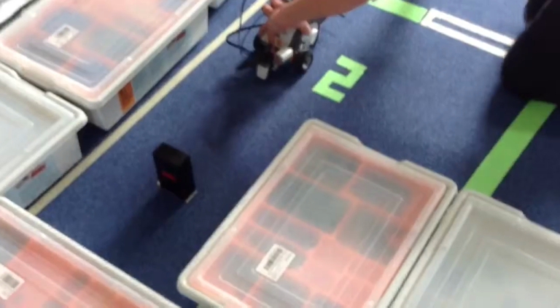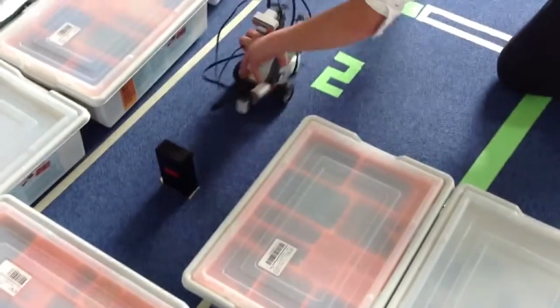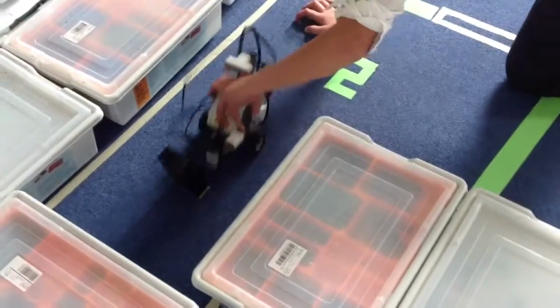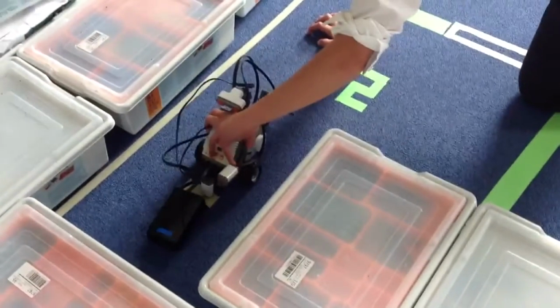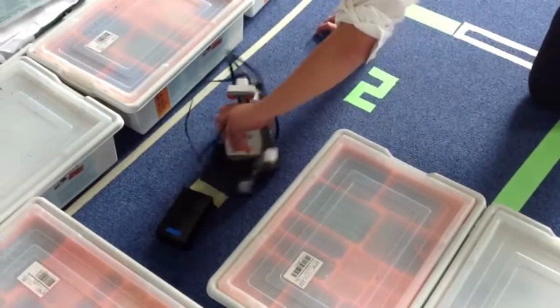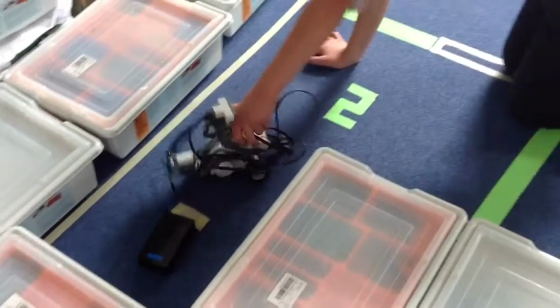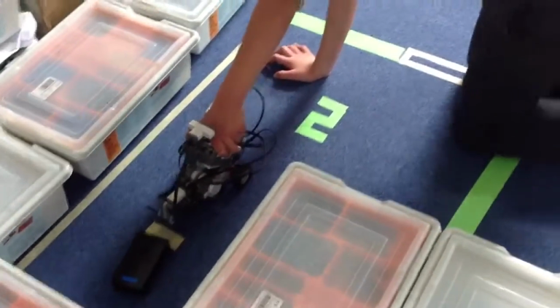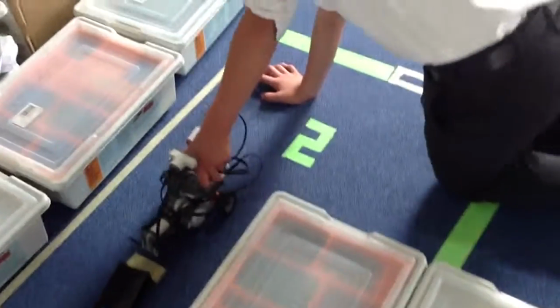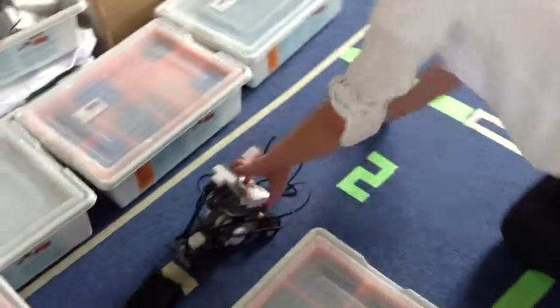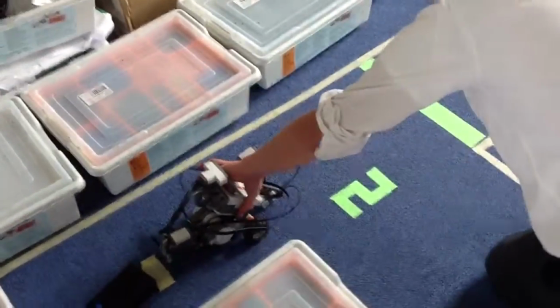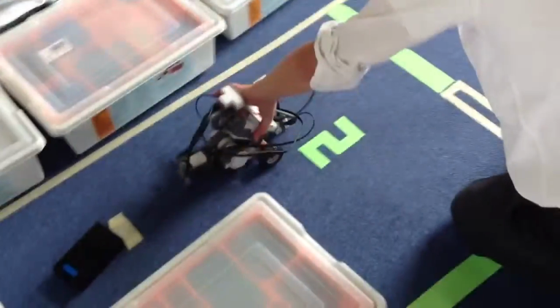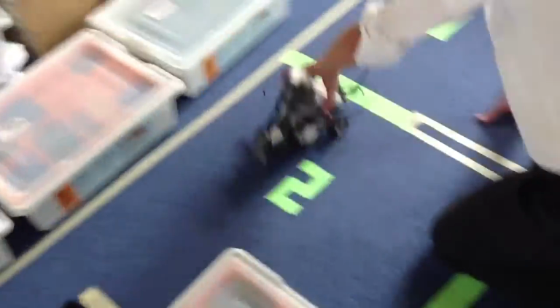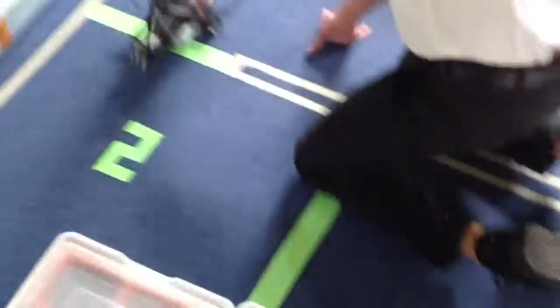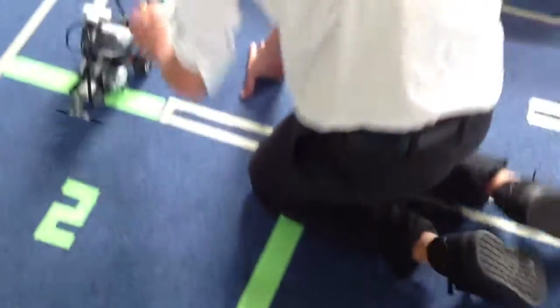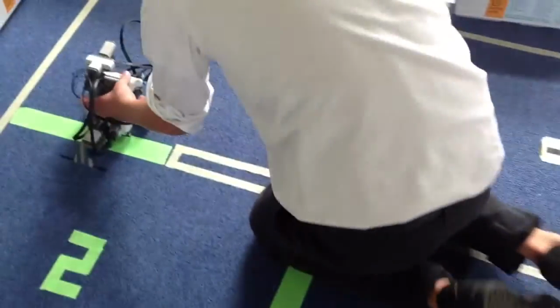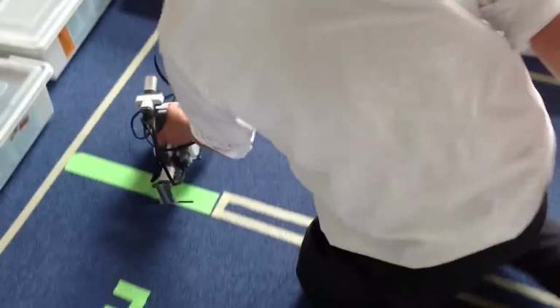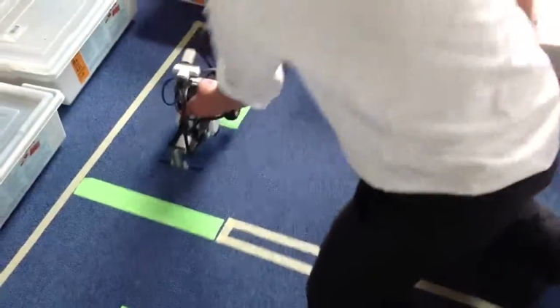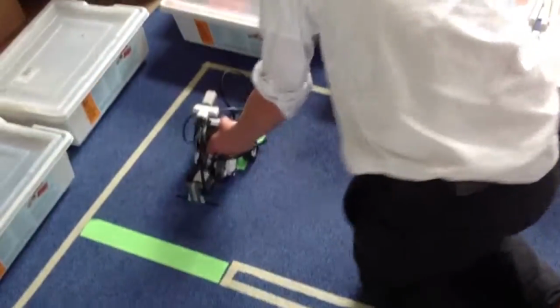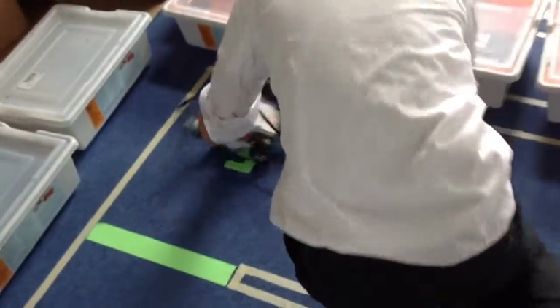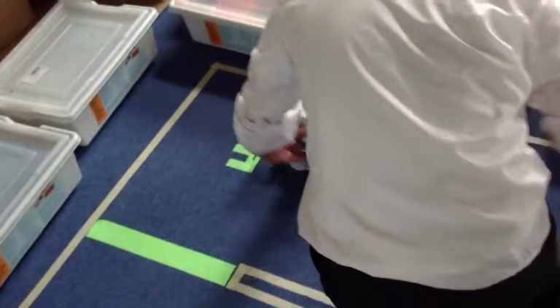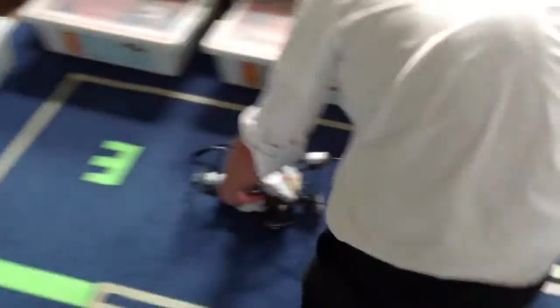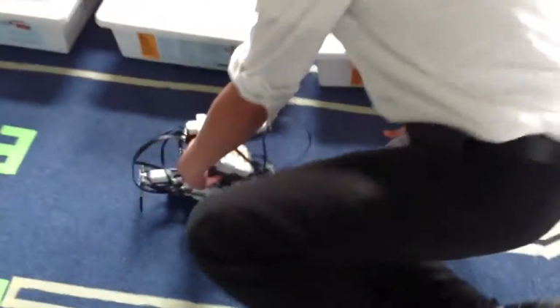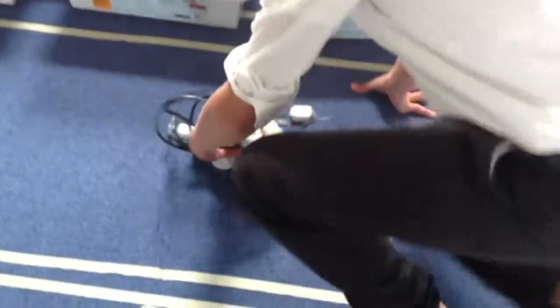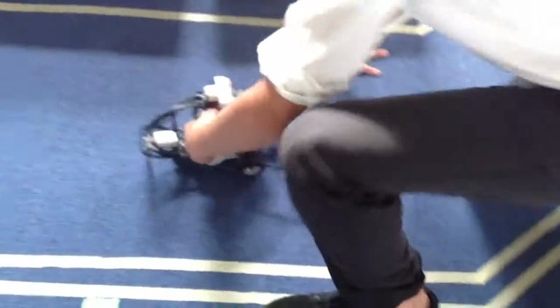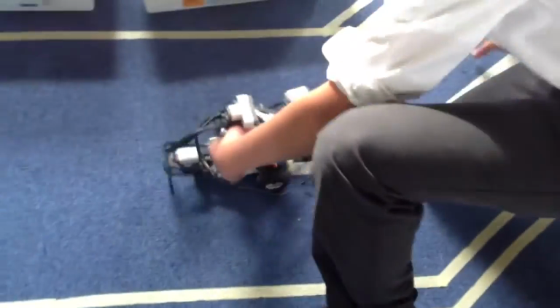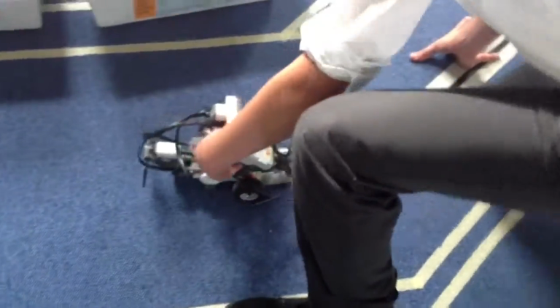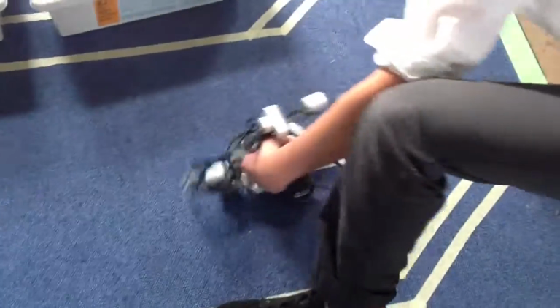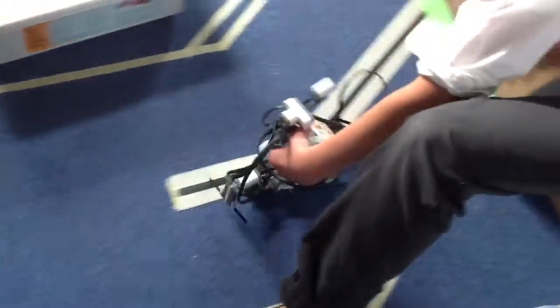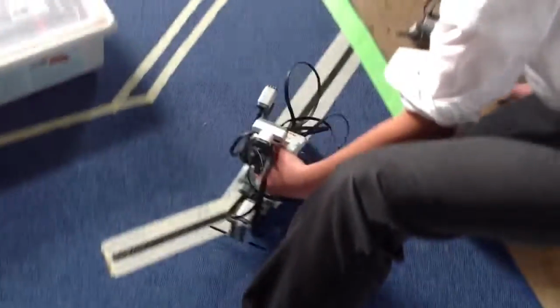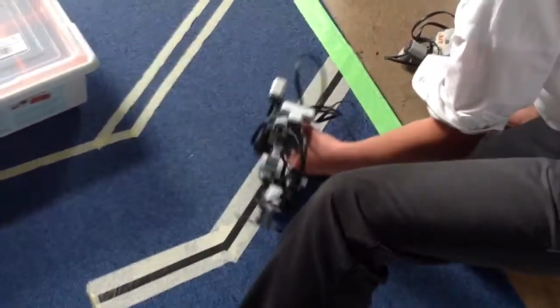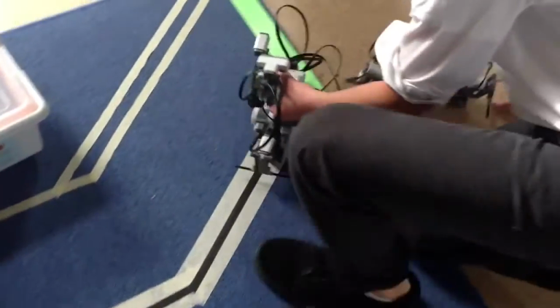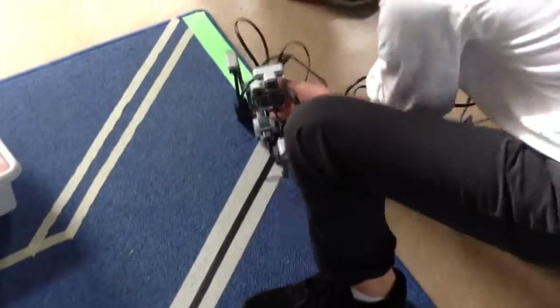I'm just going to go like that. 3-6-1-8. Use the ultrasonic sensor to notice the boxes there, to the left. Use the light sensor — I'm going to follow this black line, and then end here.